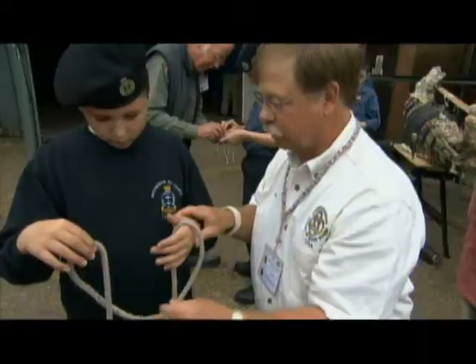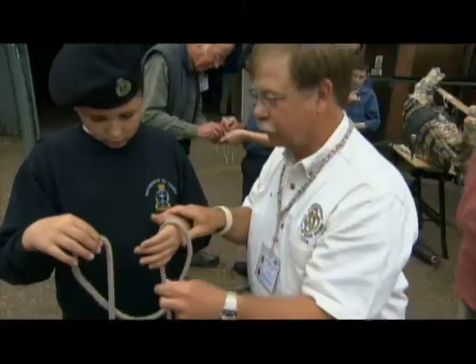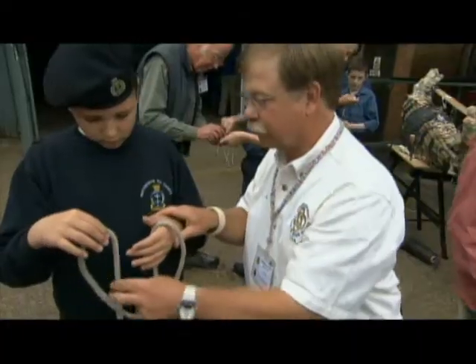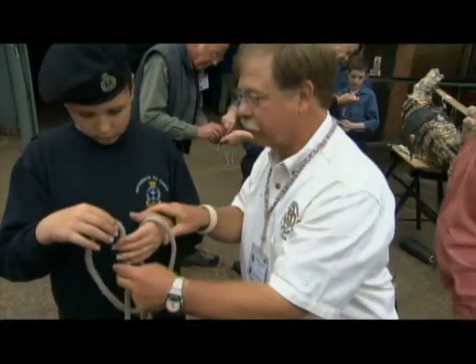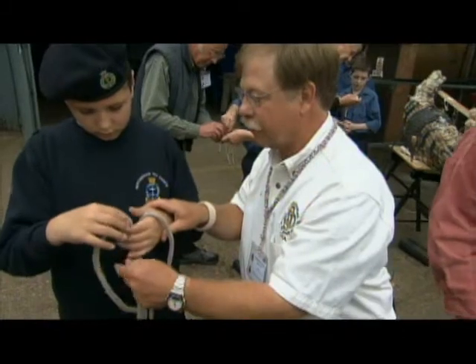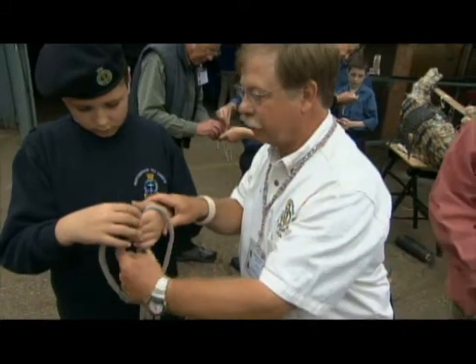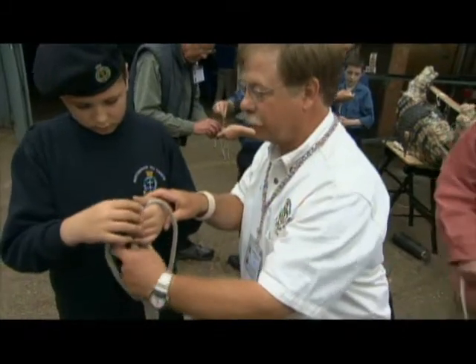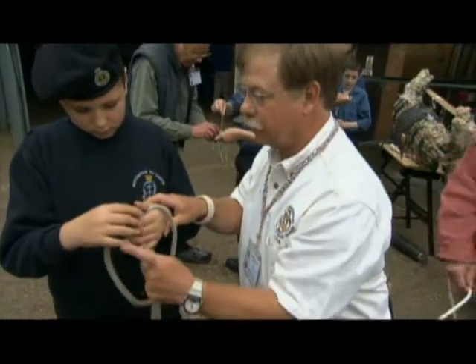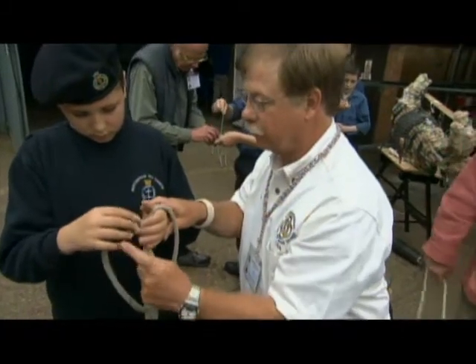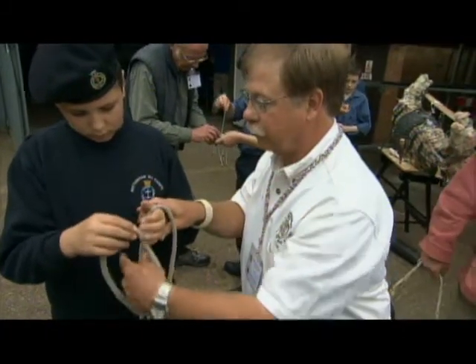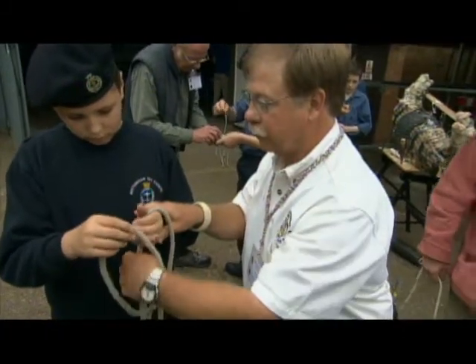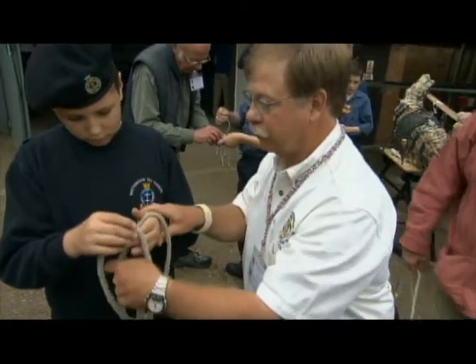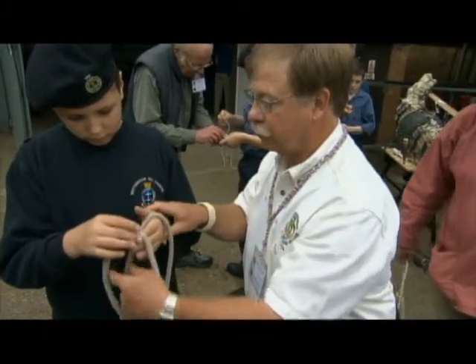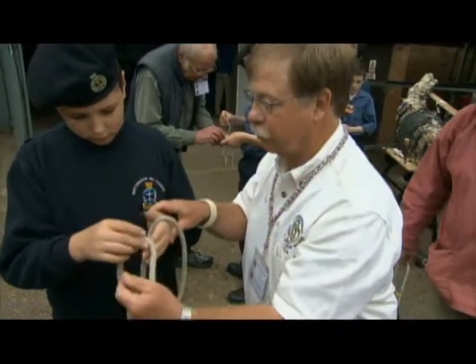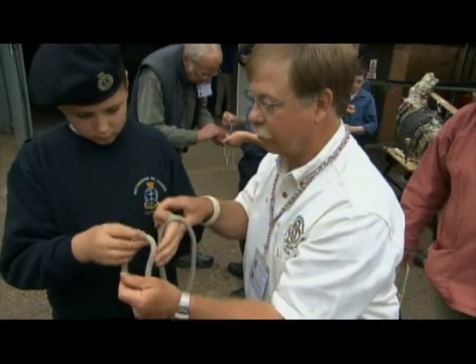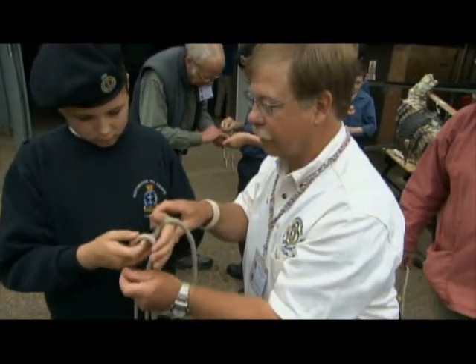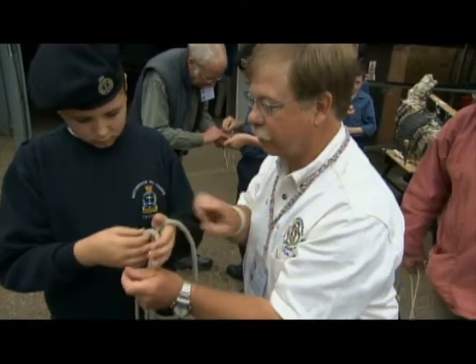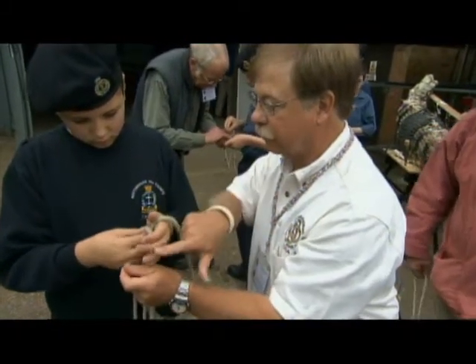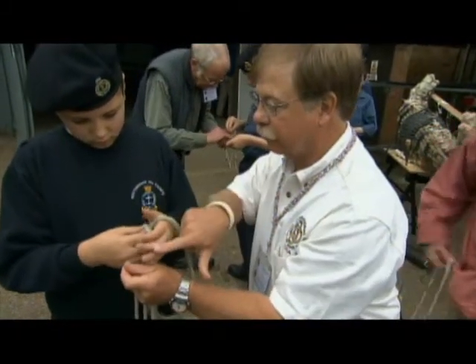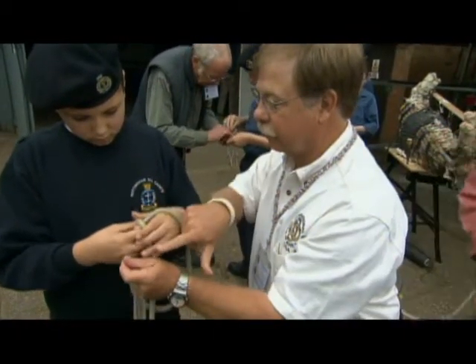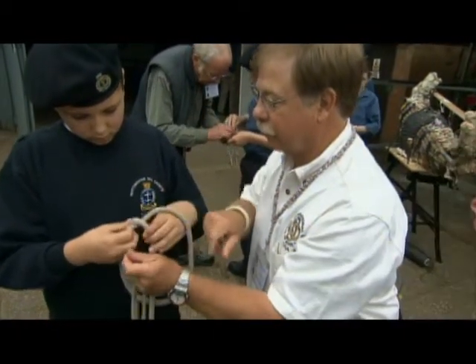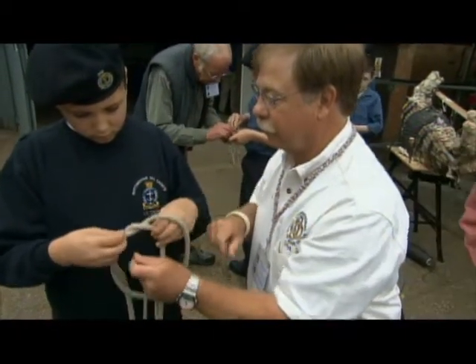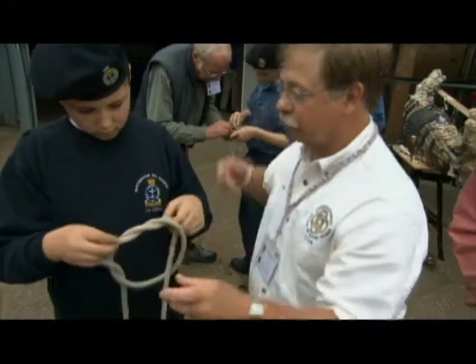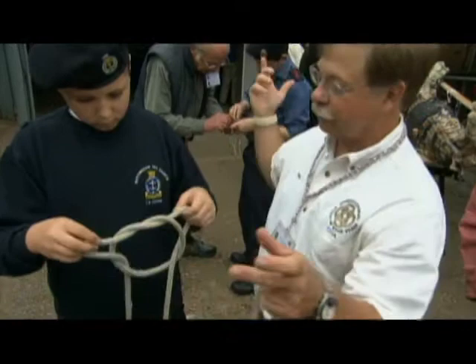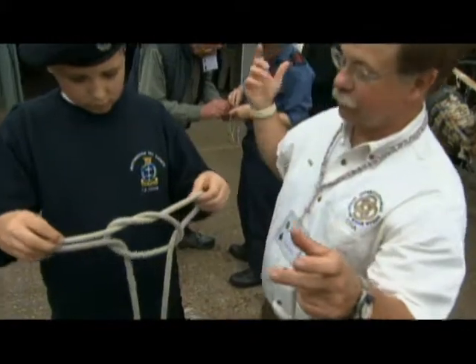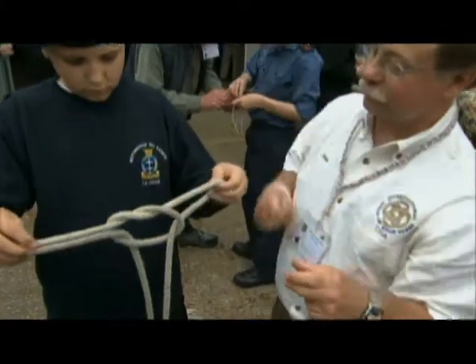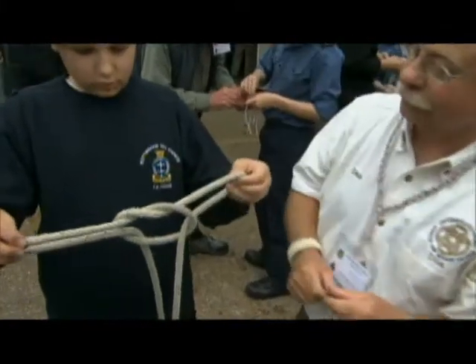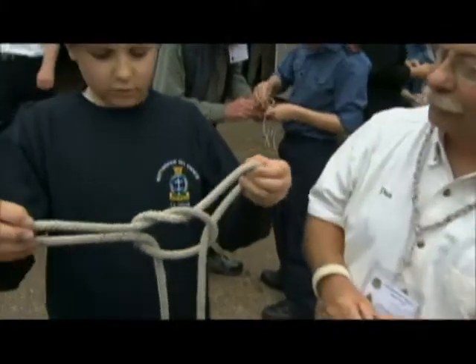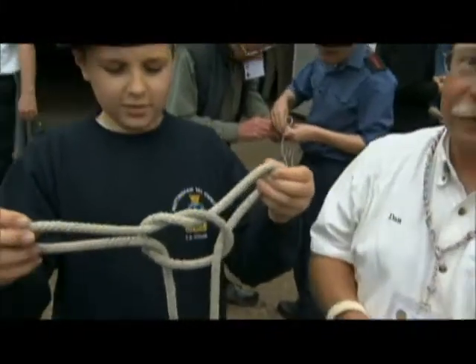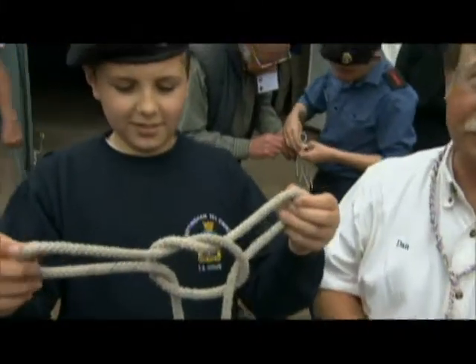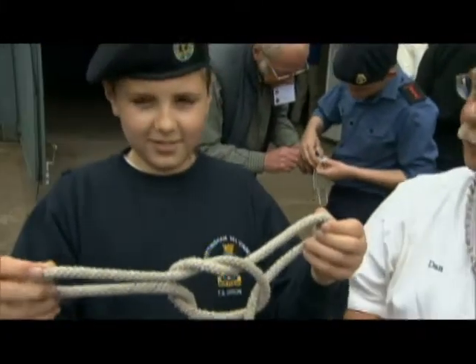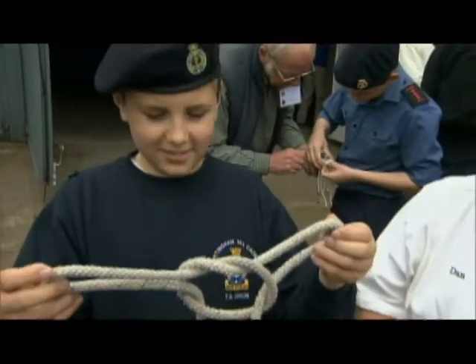These fingers take that. These fingers take this. Grab that with these fingers. There you go. Bingo. That's Tom Fool's knot.